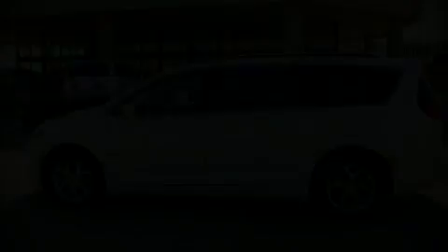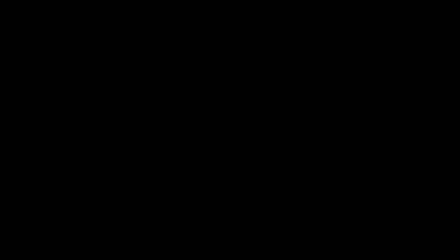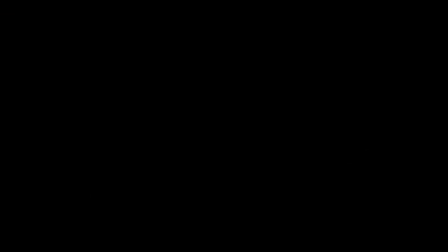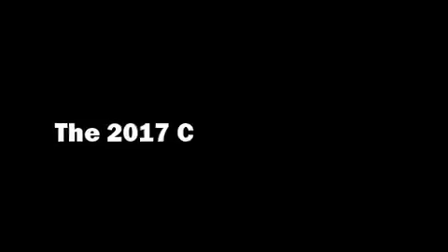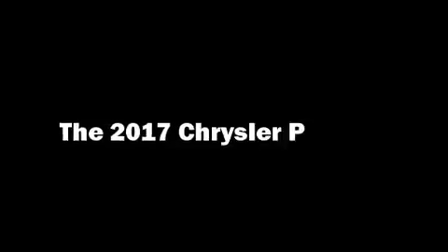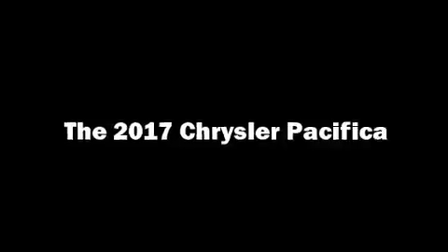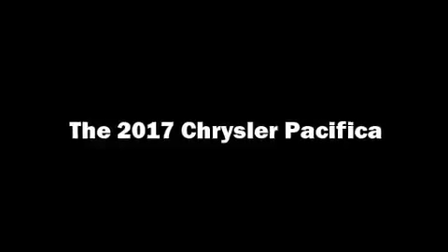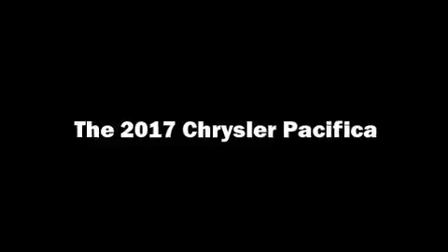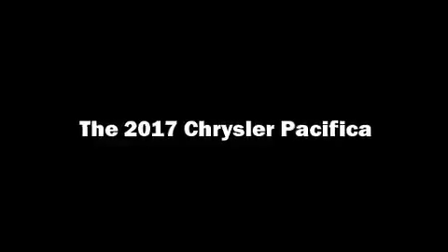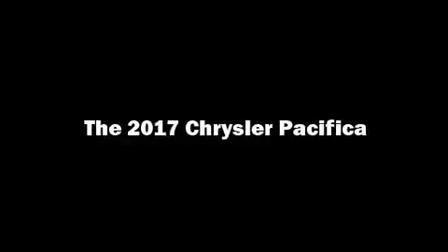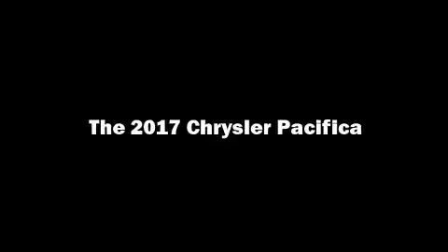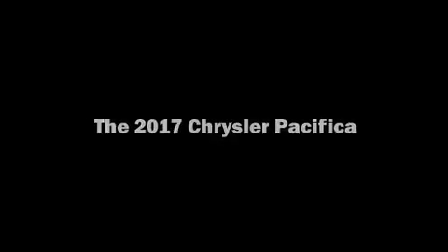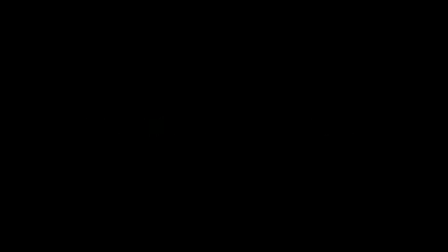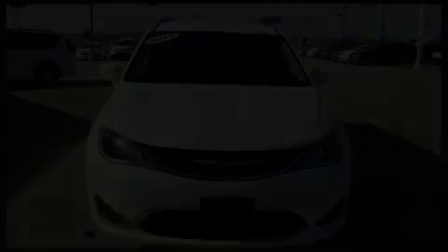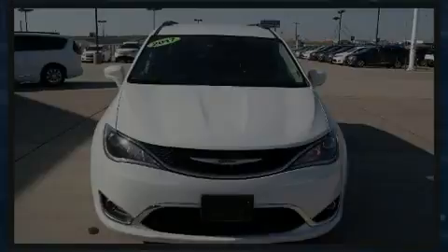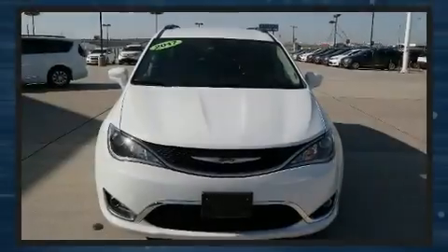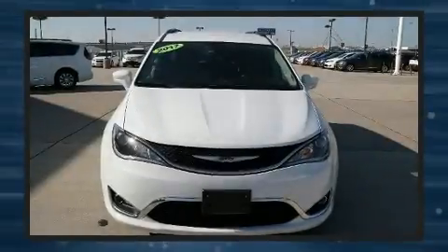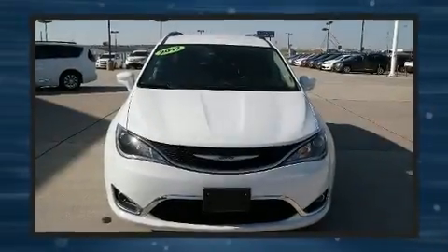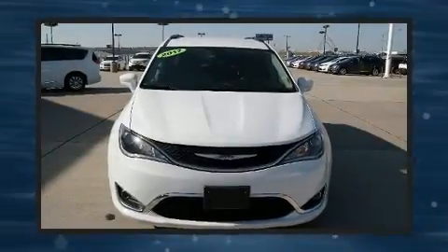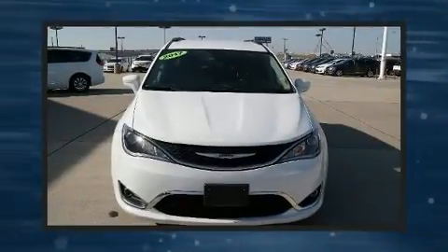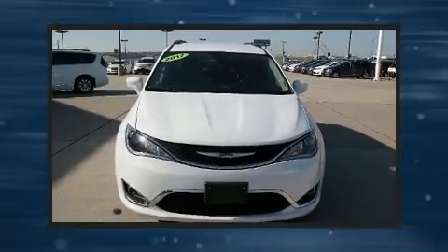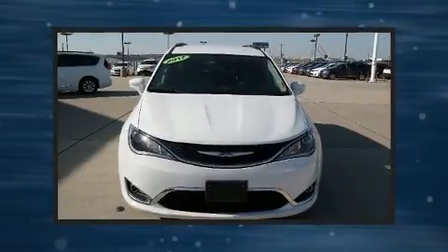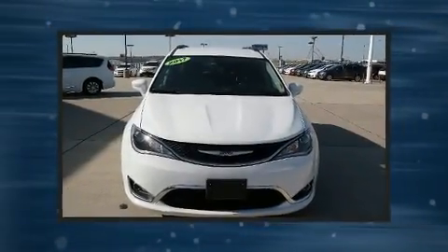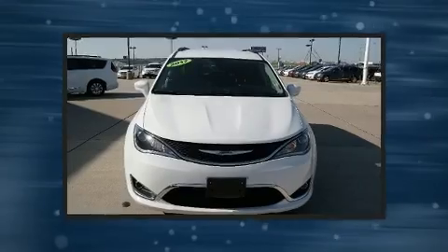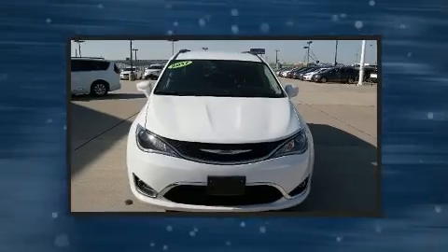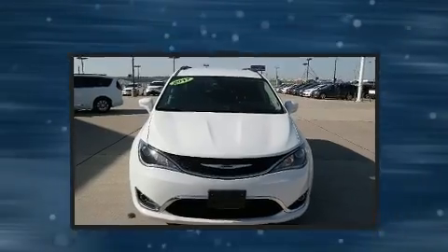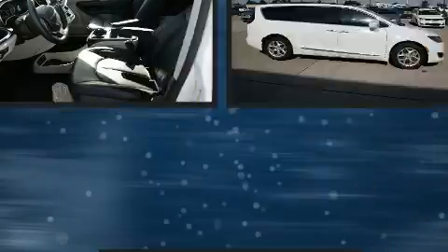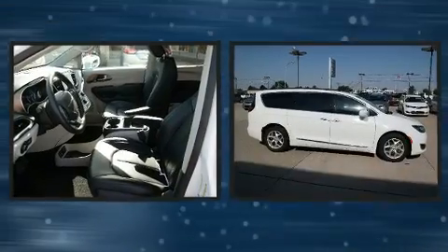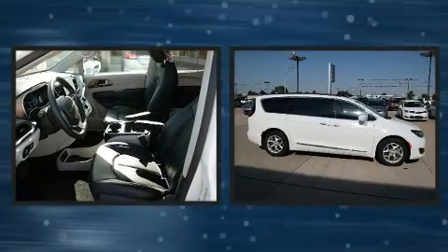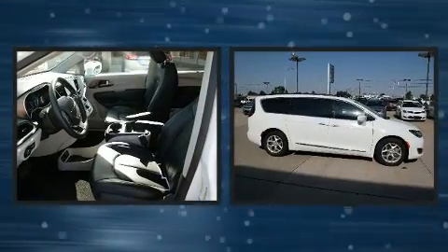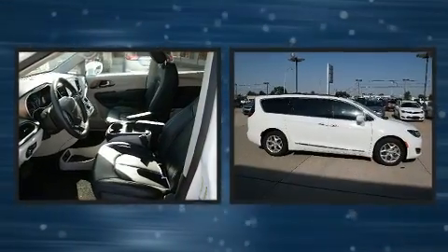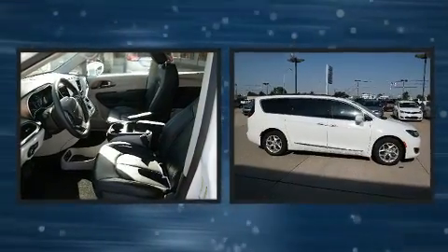The 2017 Chrysler Pacifica. It features a front-wheel drive platform, an automatic transmission, and a refined six-cylinder engine.